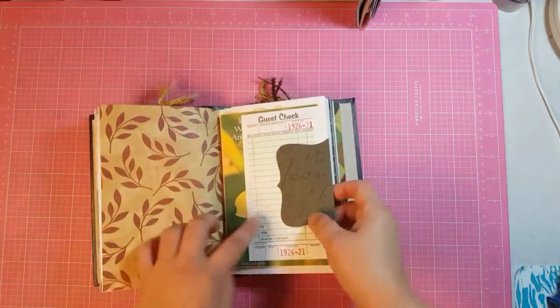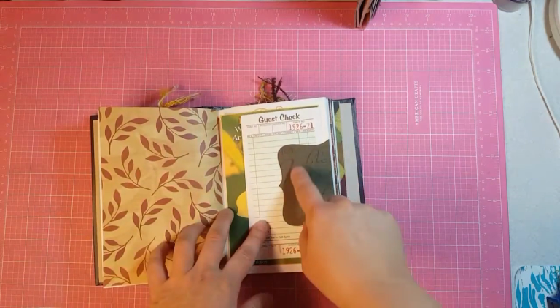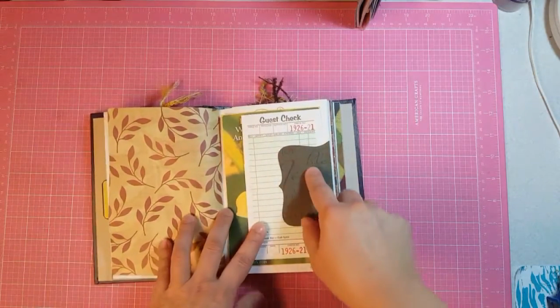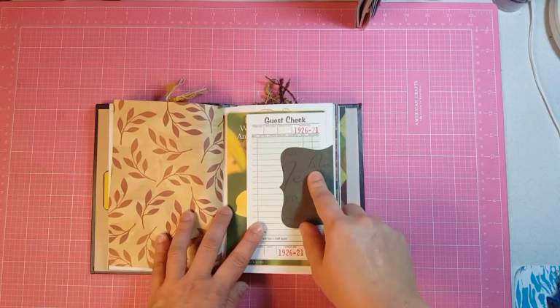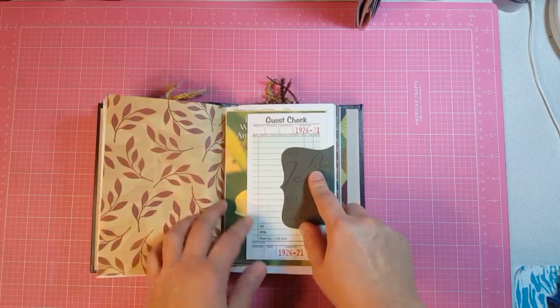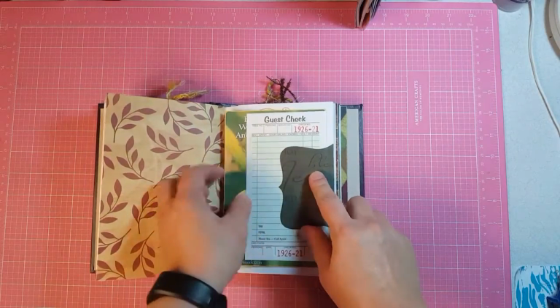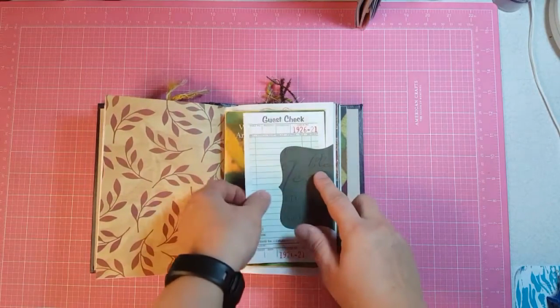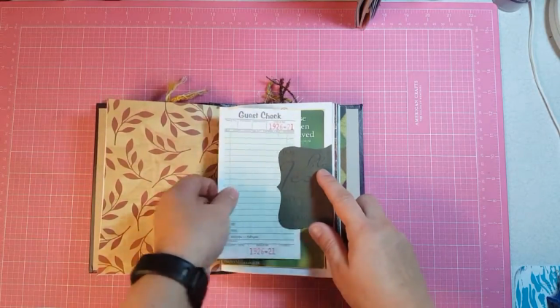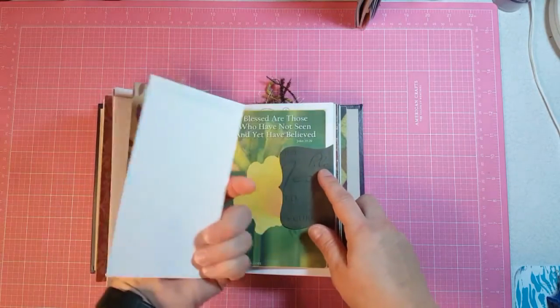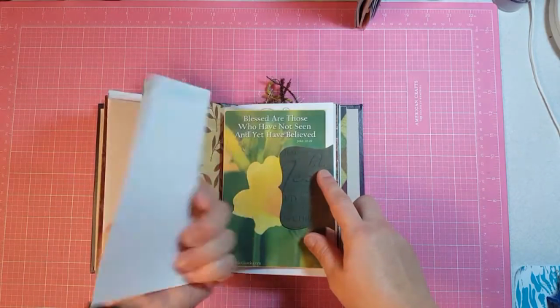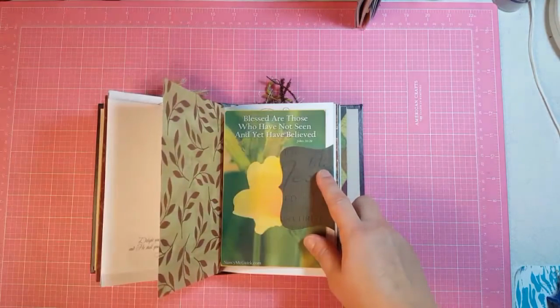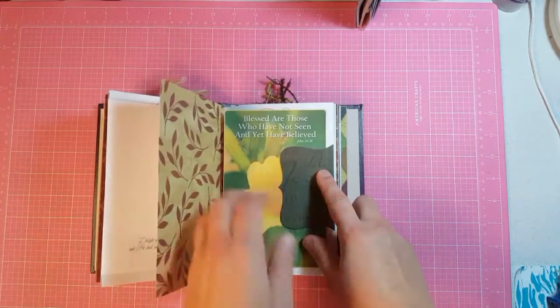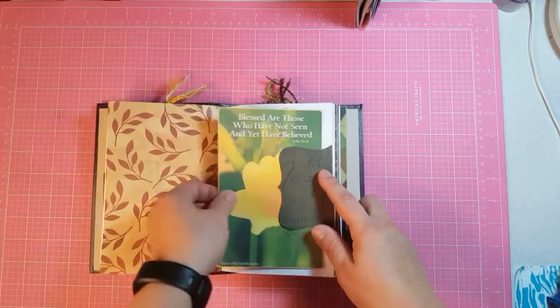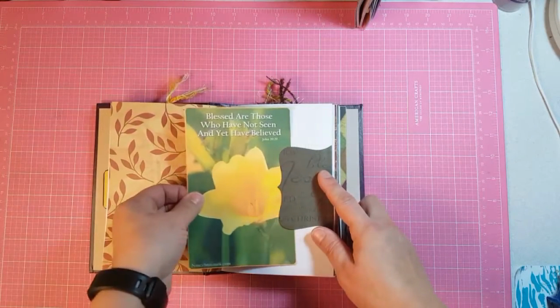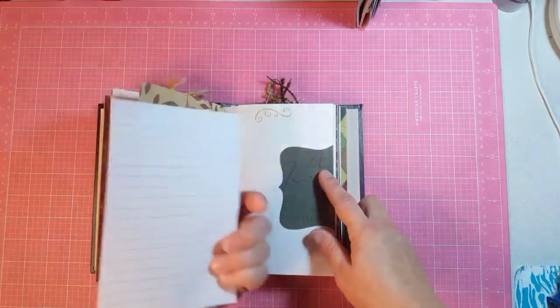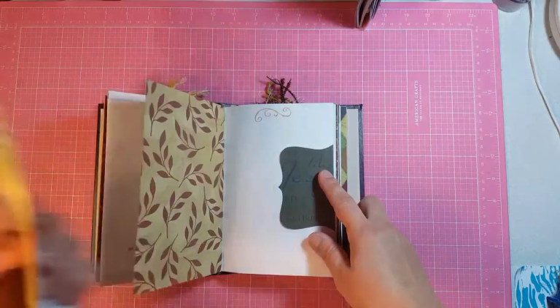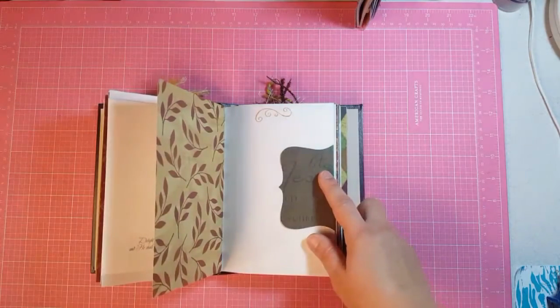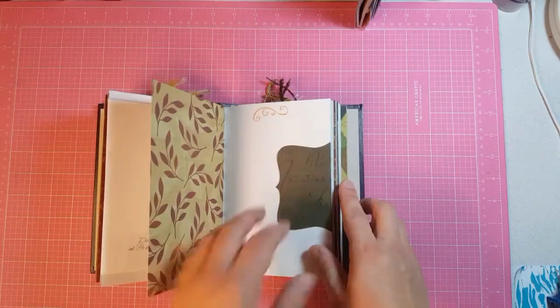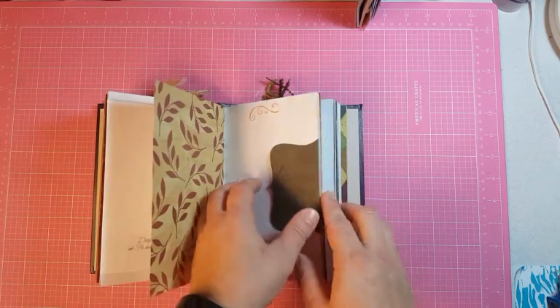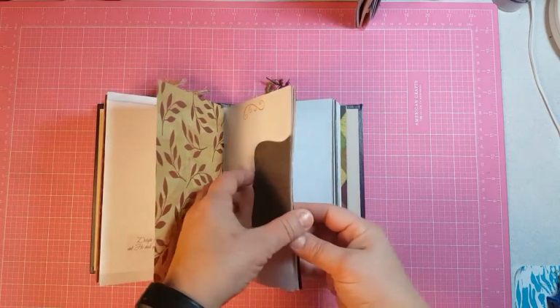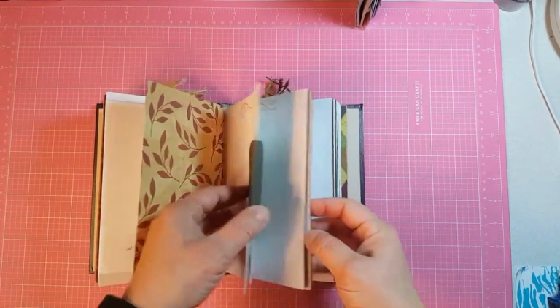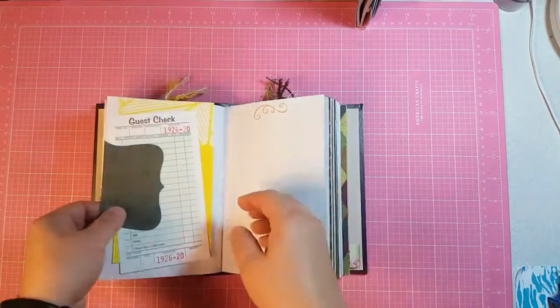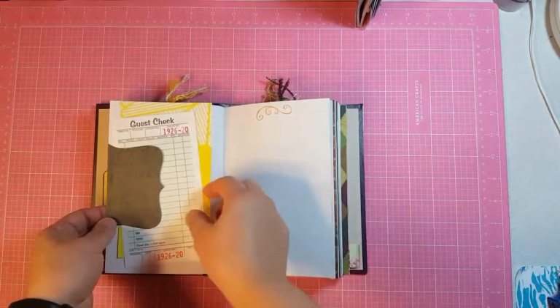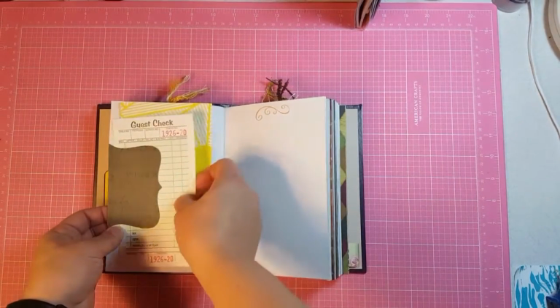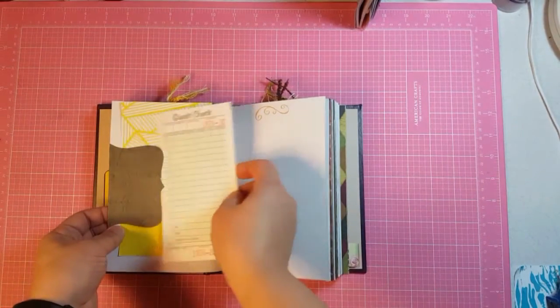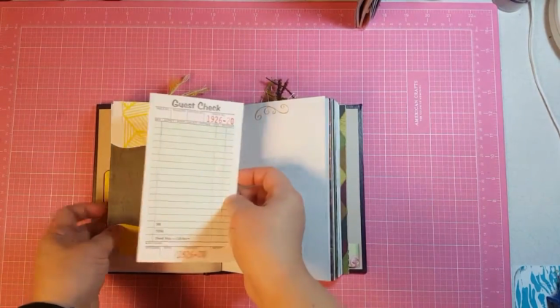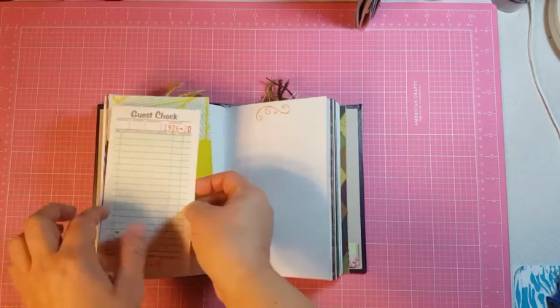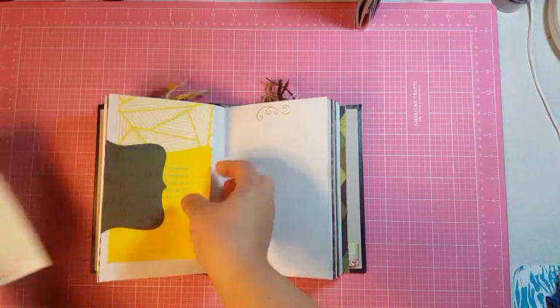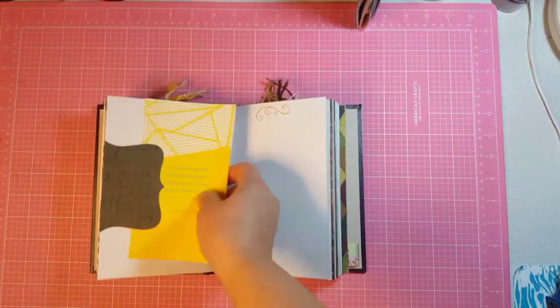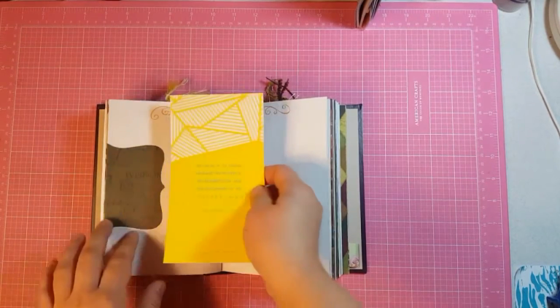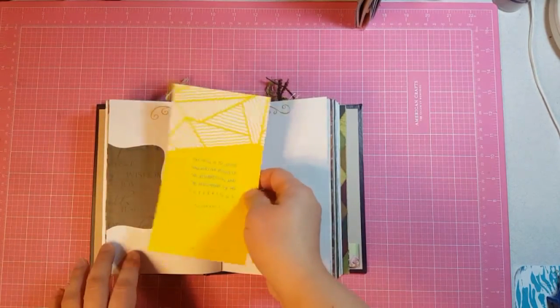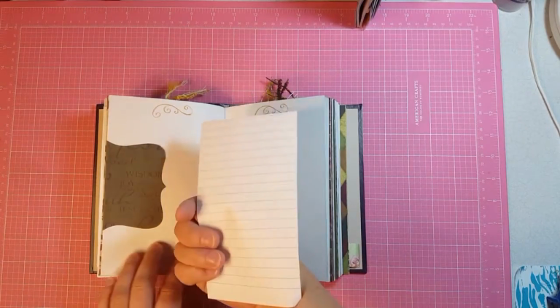This is a Sizzix die cut and it's just got a guest check and a journaling card. And then of course it's got a second set over here — guest check and a journaling card.